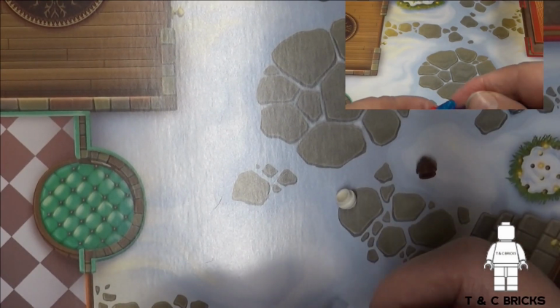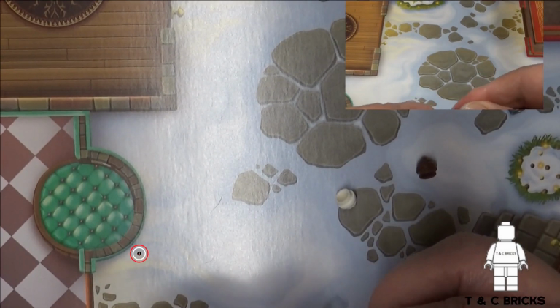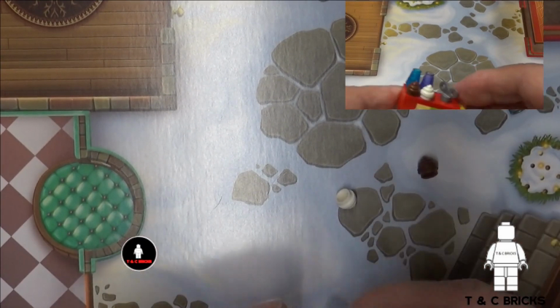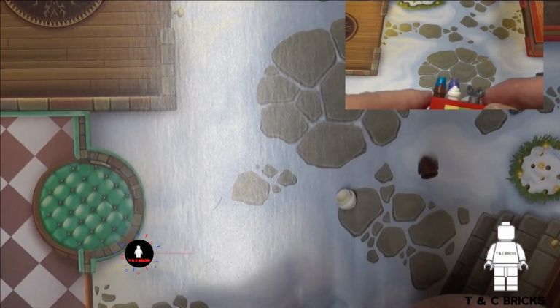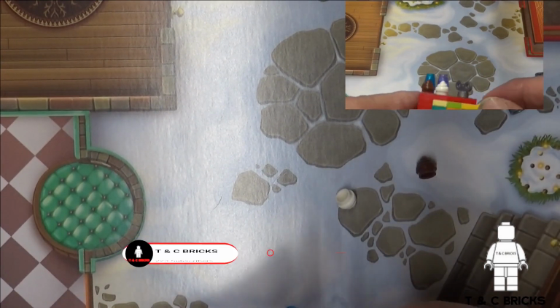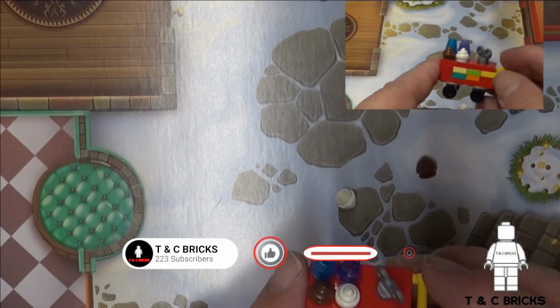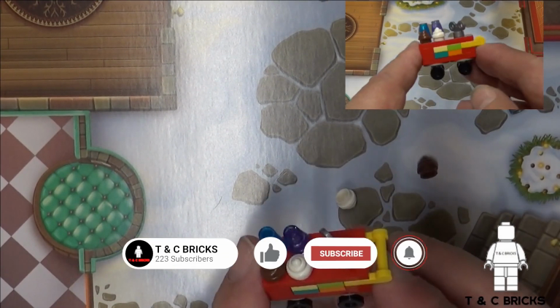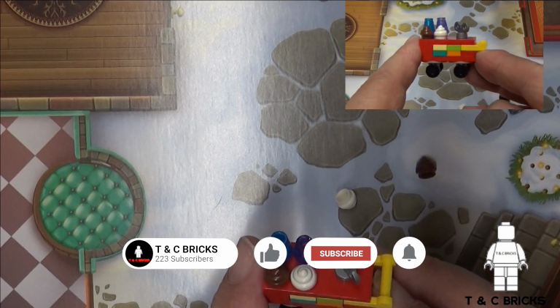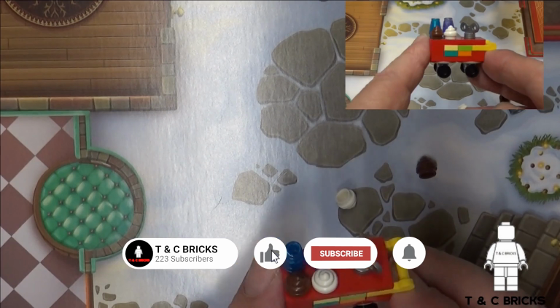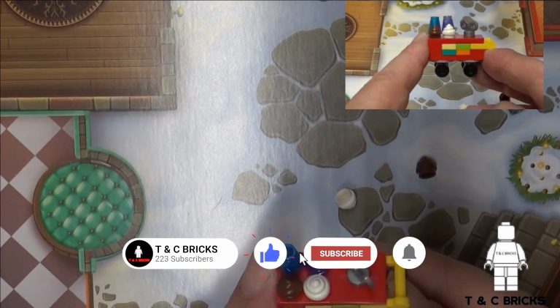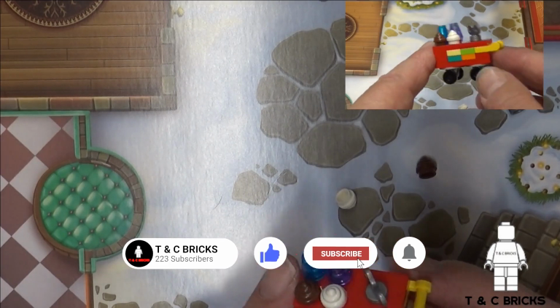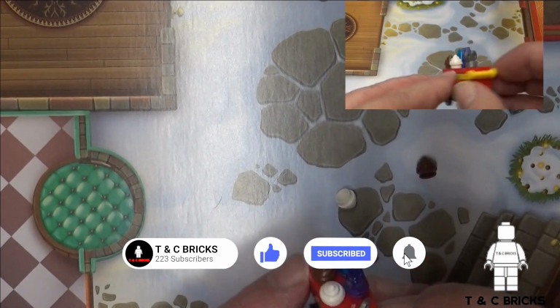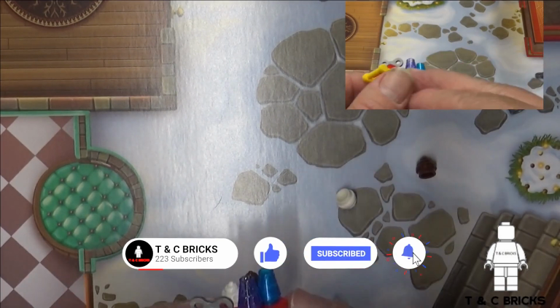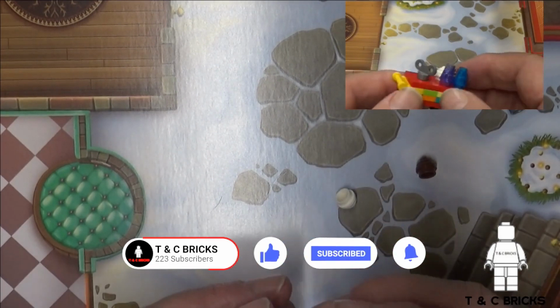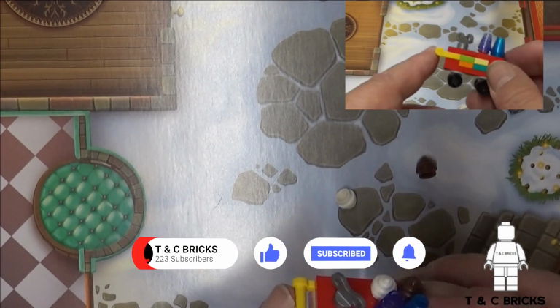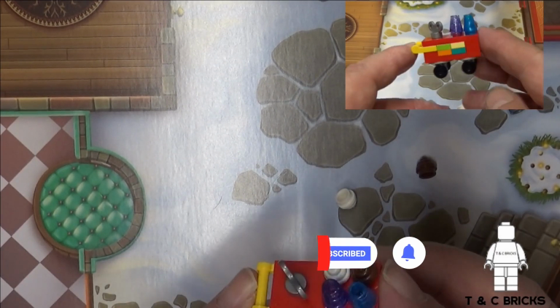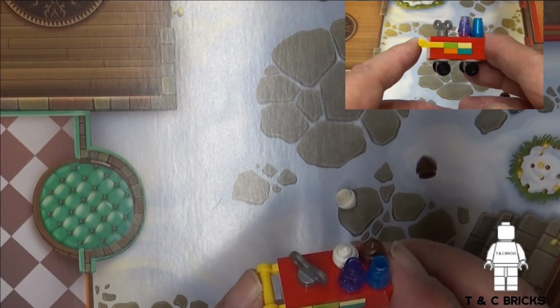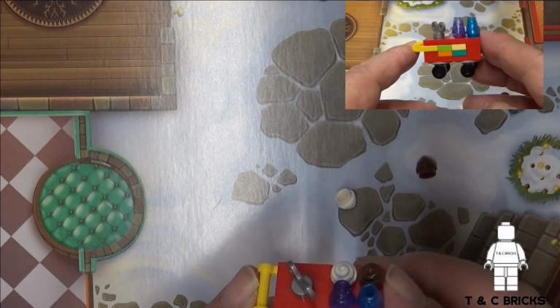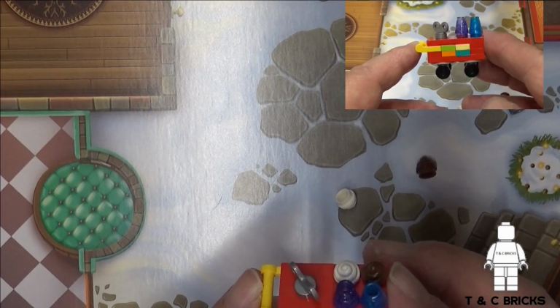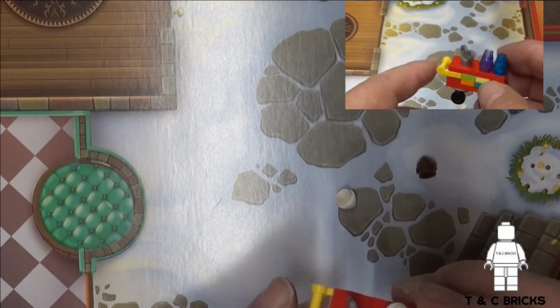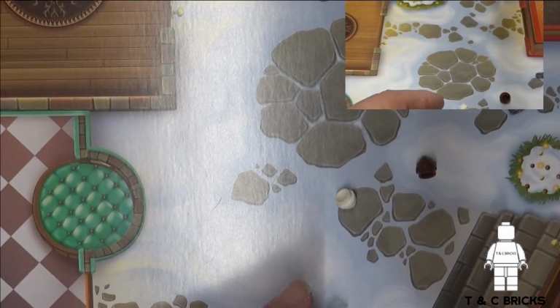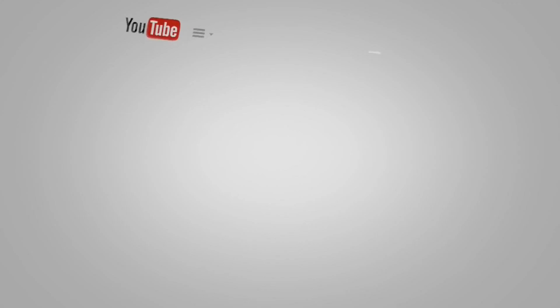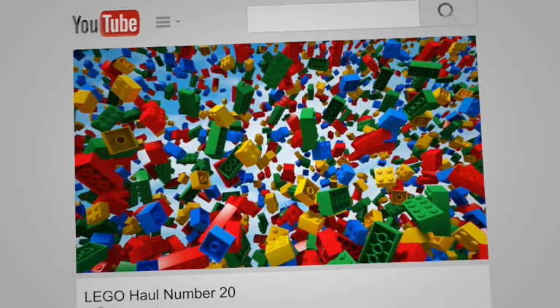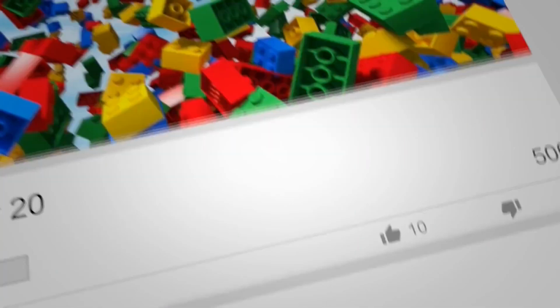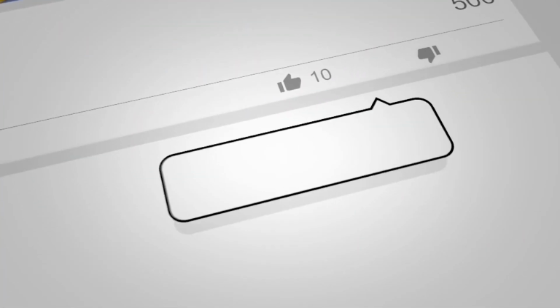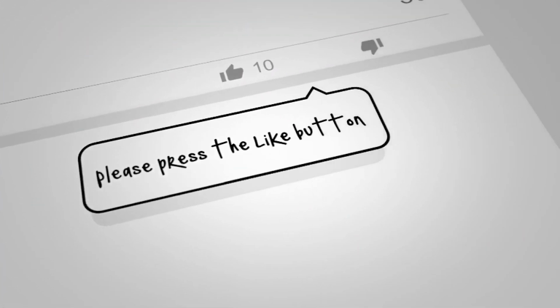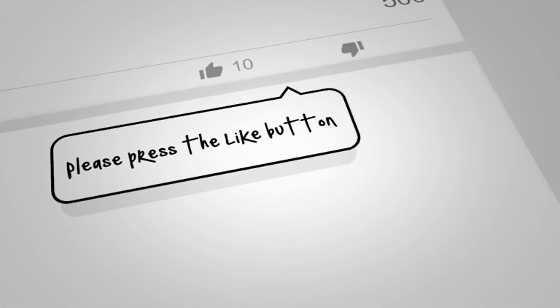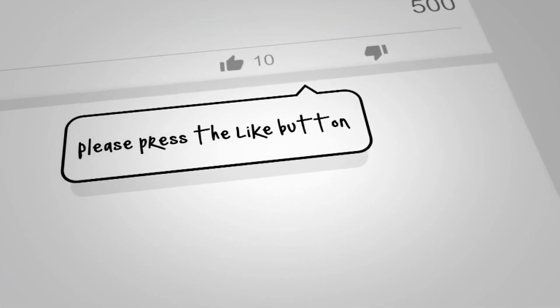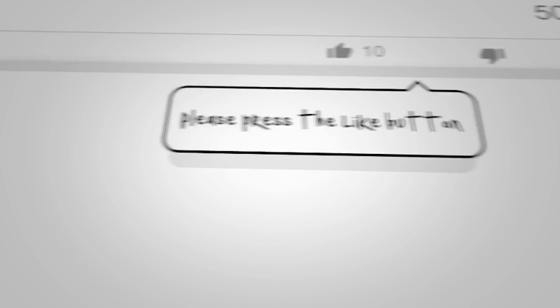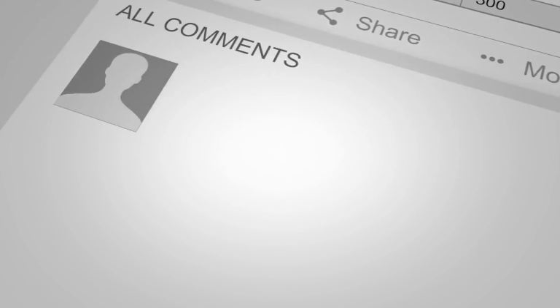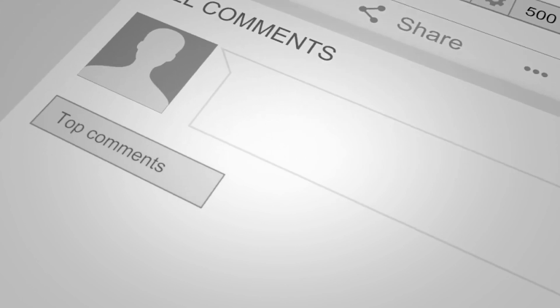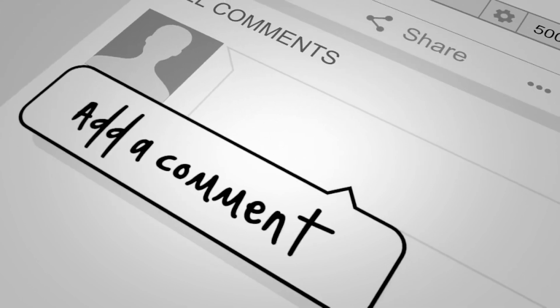That's it for Day 7 of Sweet Cart, thank you for watching, please subscribe, press that like button, why not leave a comment, and see you all again tomorrow. See you next time. Bye bye.